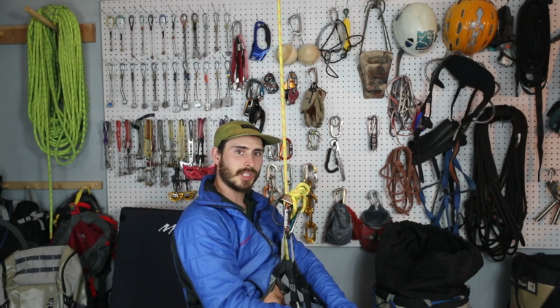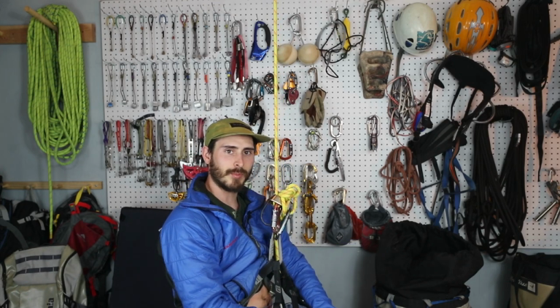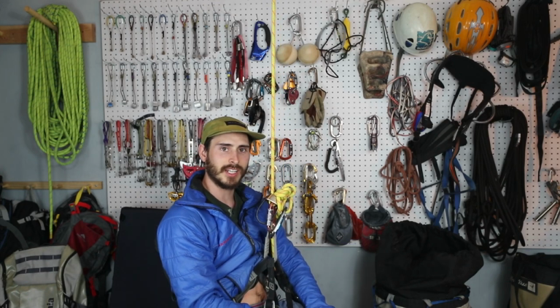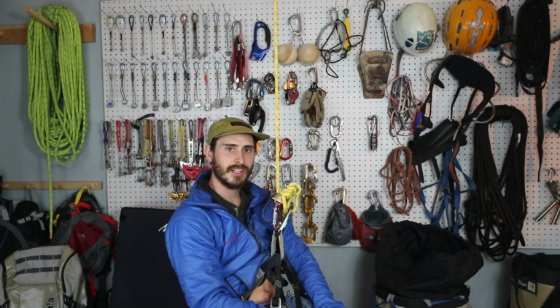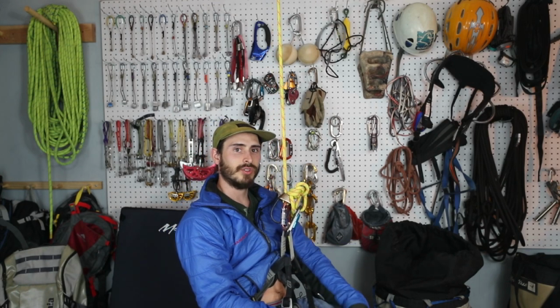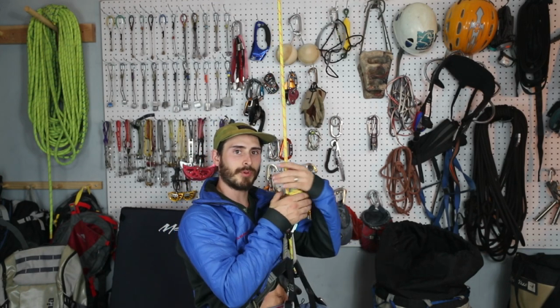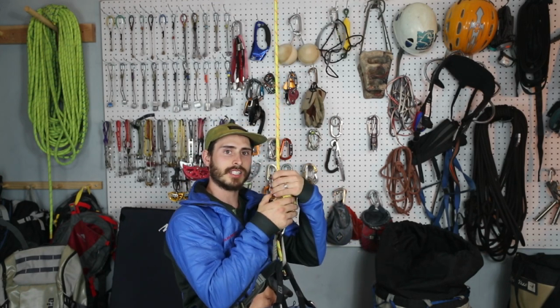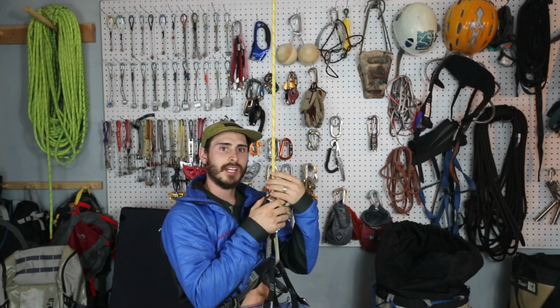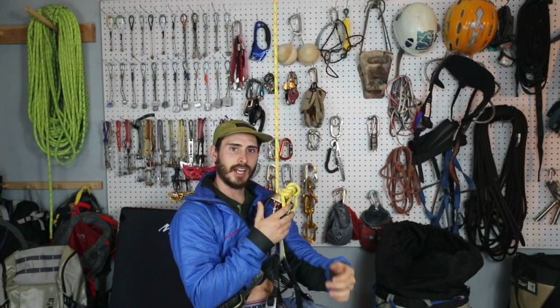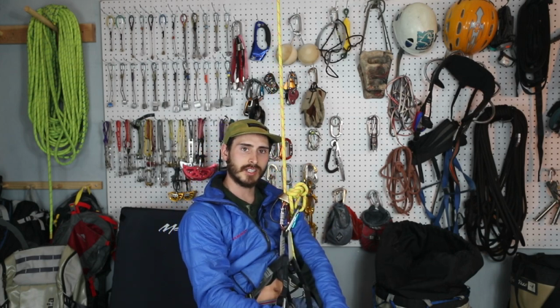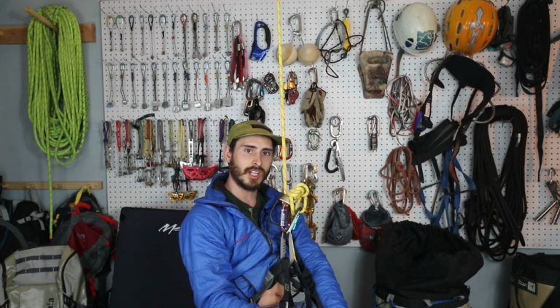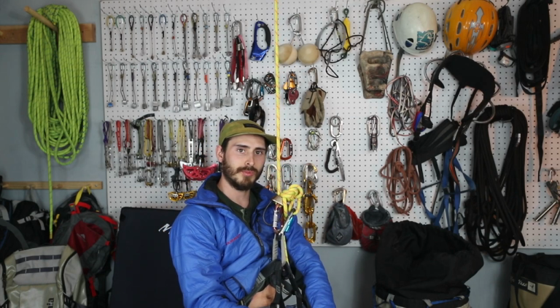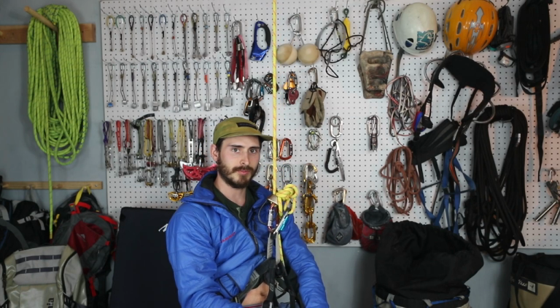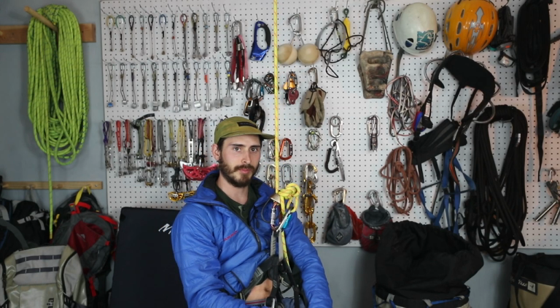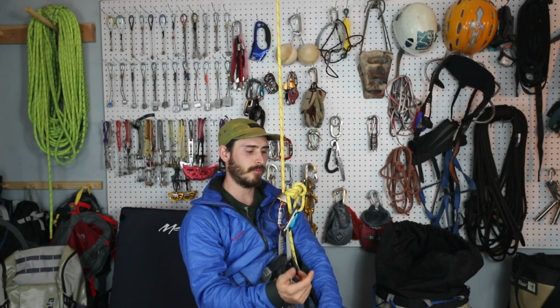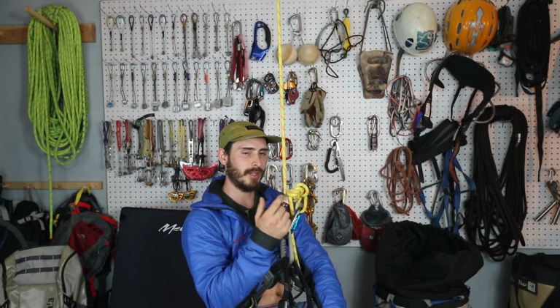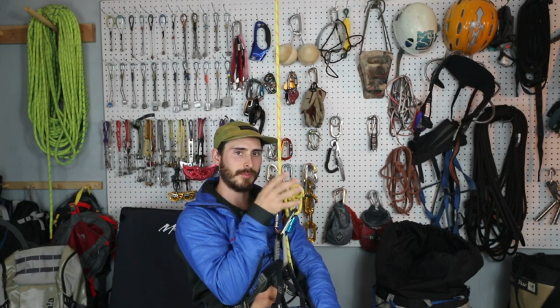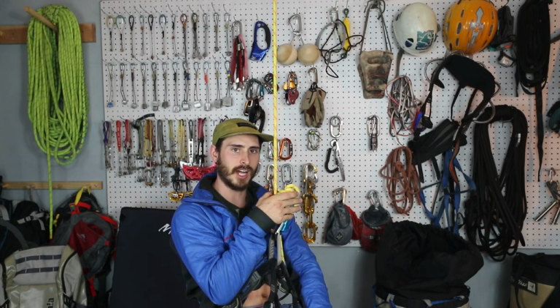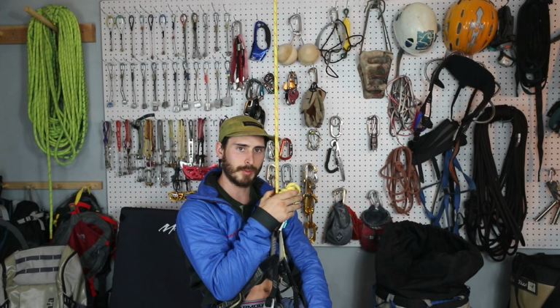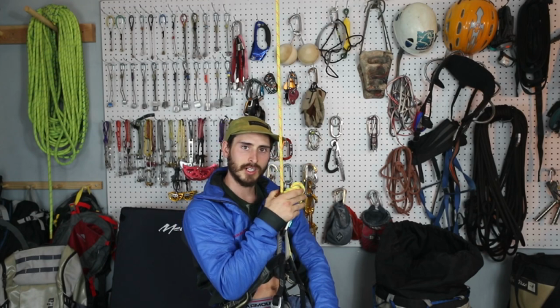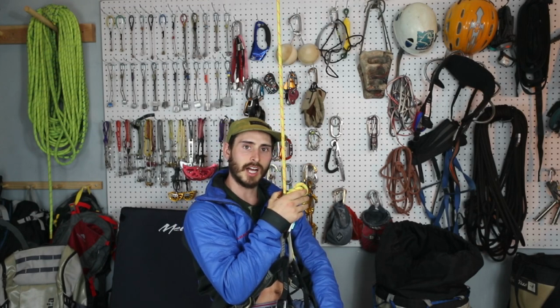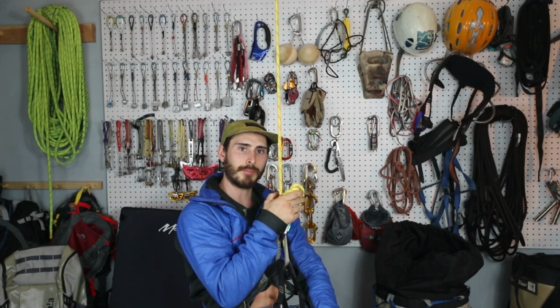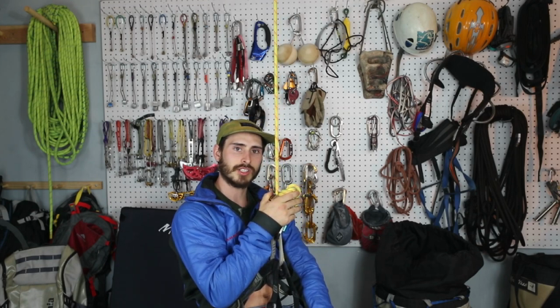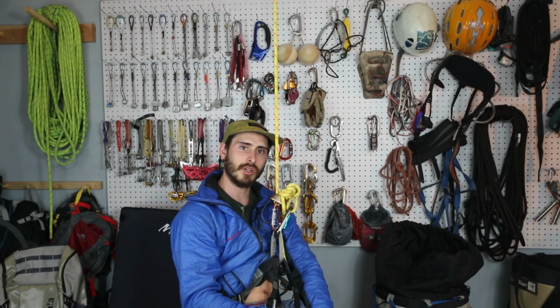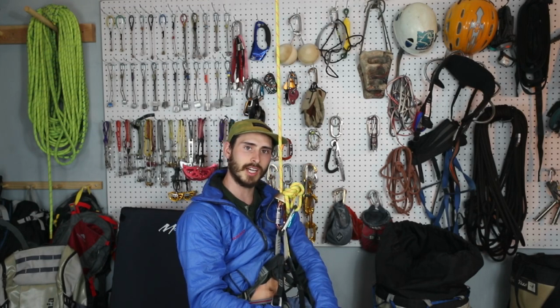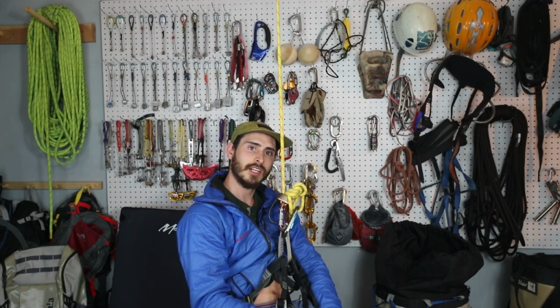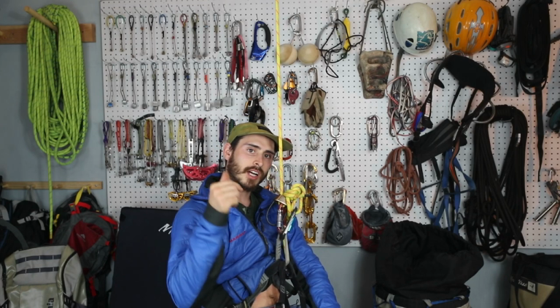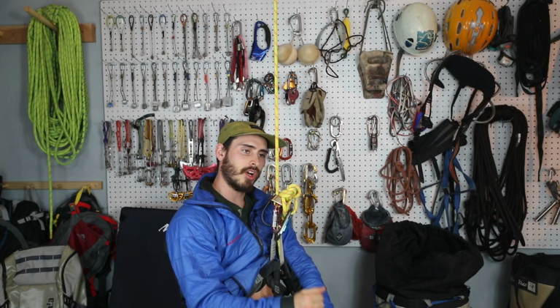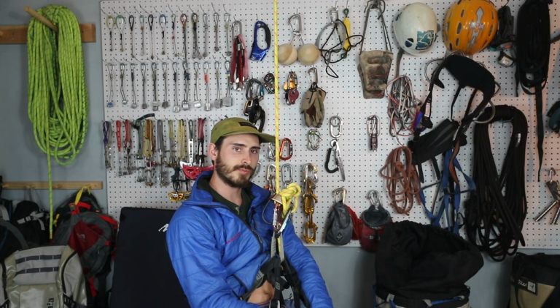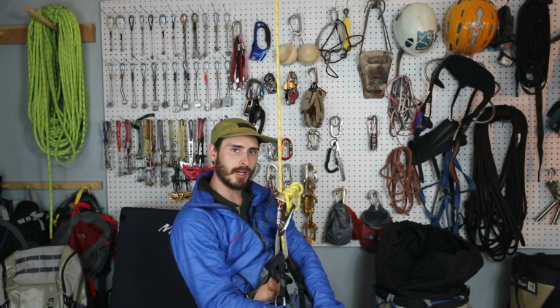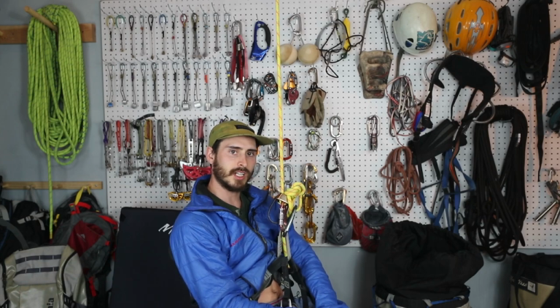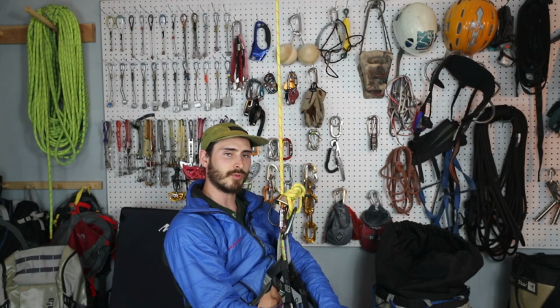I hope this brings some awareness to stopper knots and saves a life or two. Maybe next time you're at the crag you'll remember tying in a stopper knot. Let me know what you think, comment below, subscribe, and I'll see you in the next one.